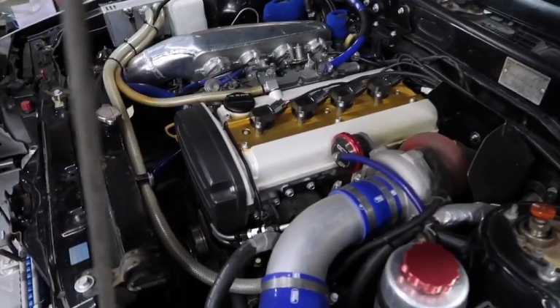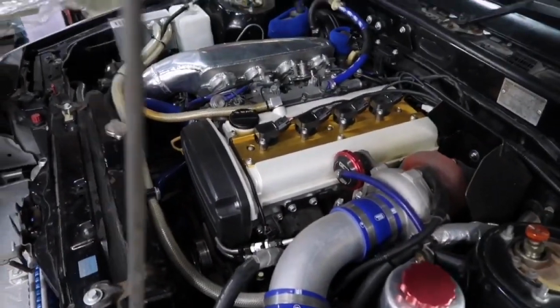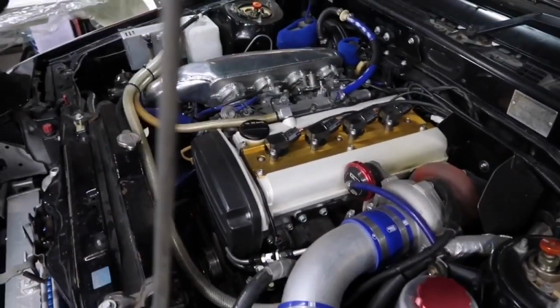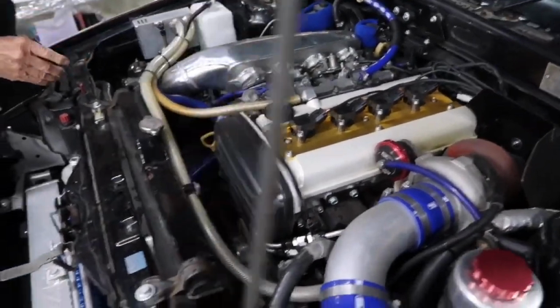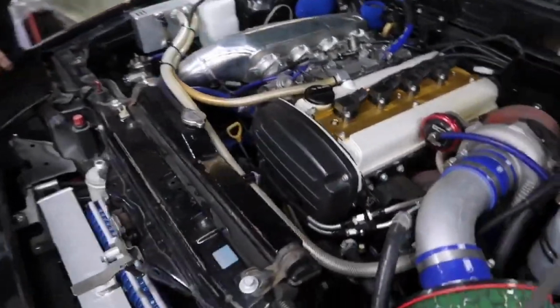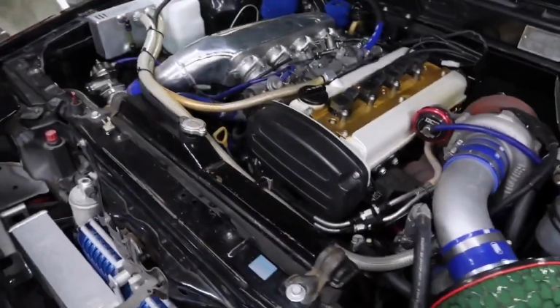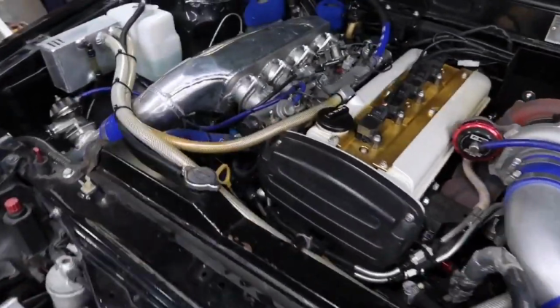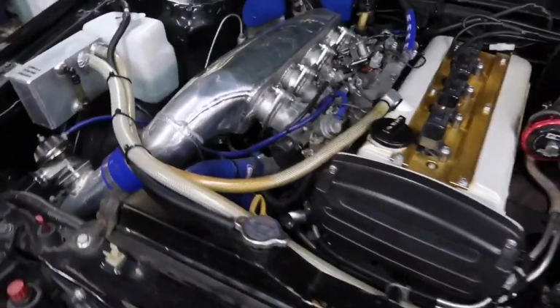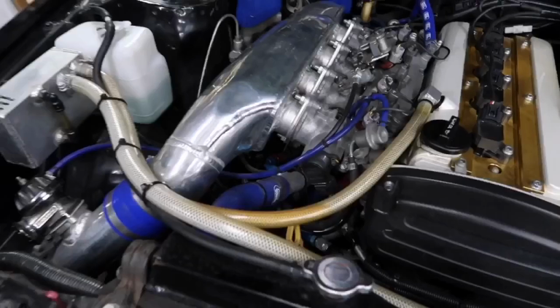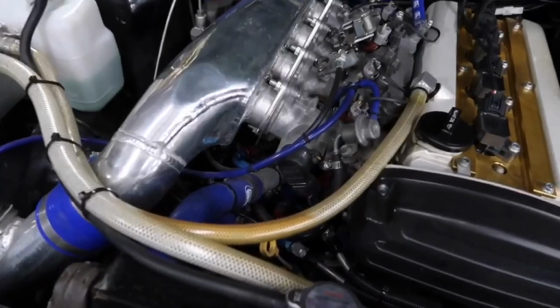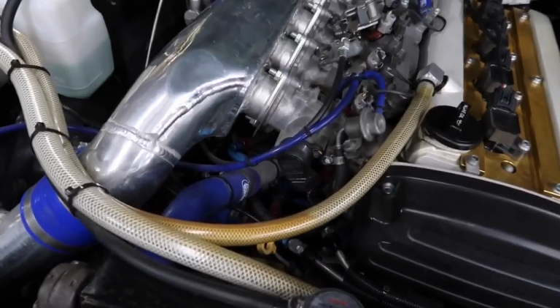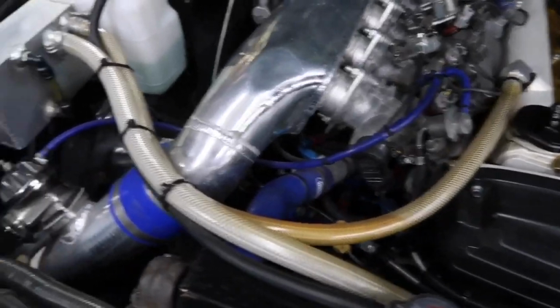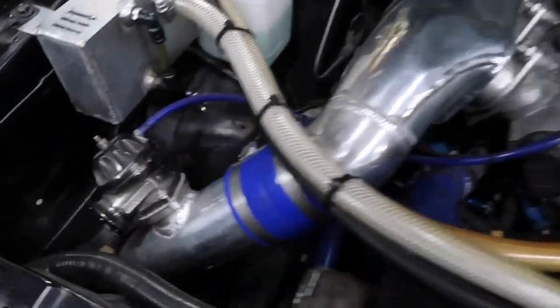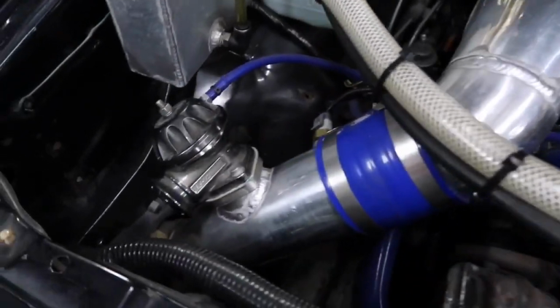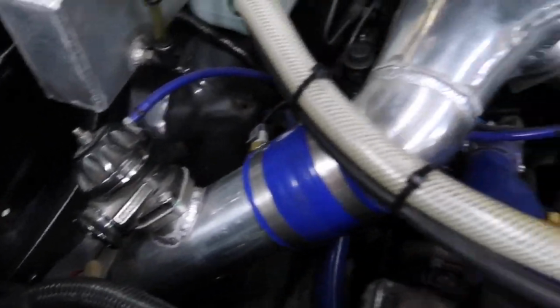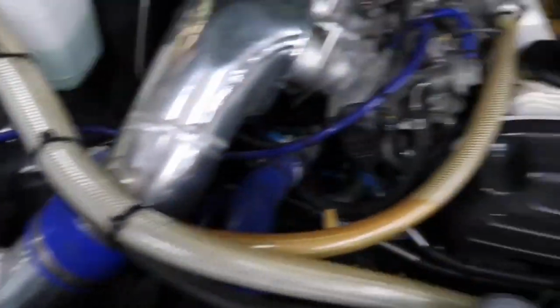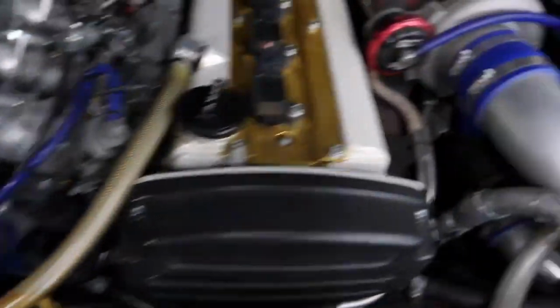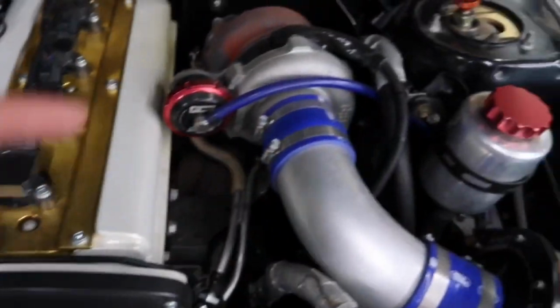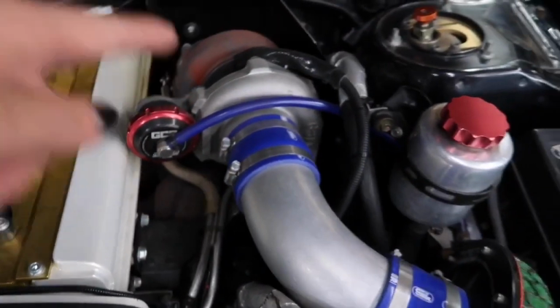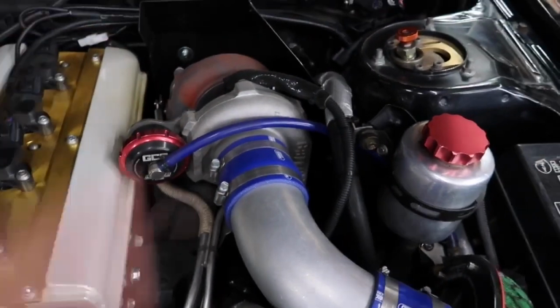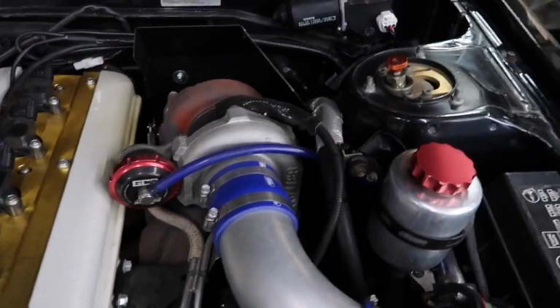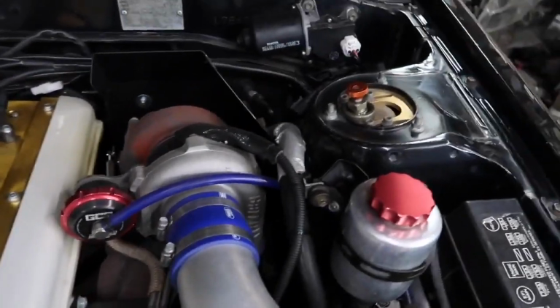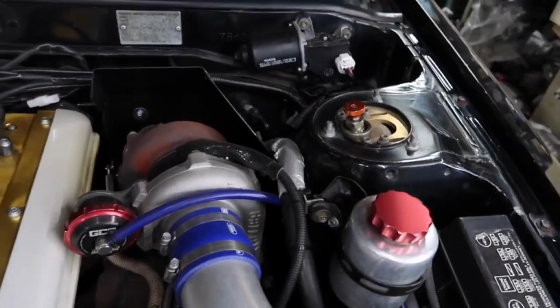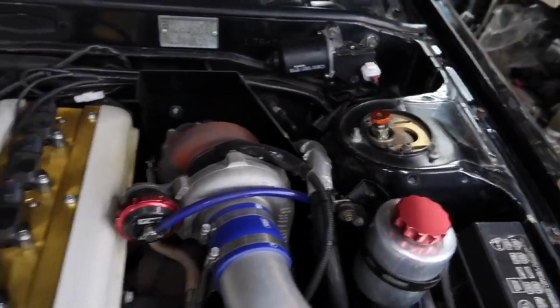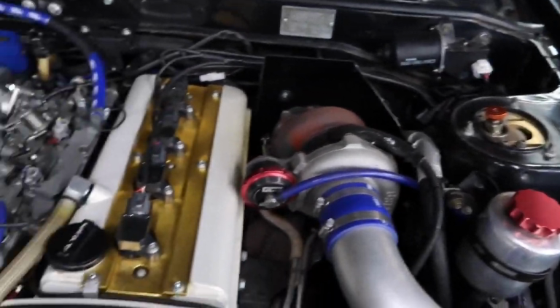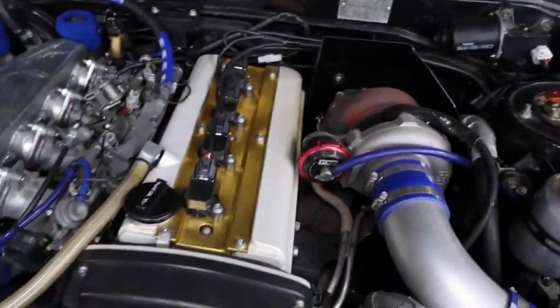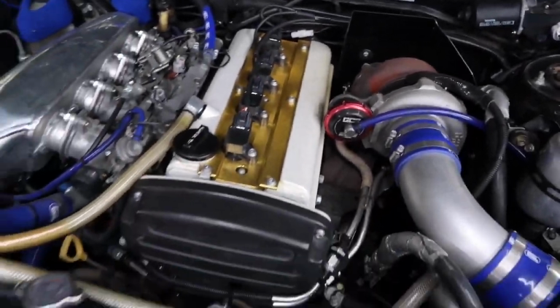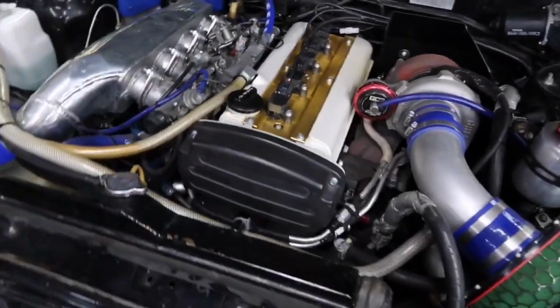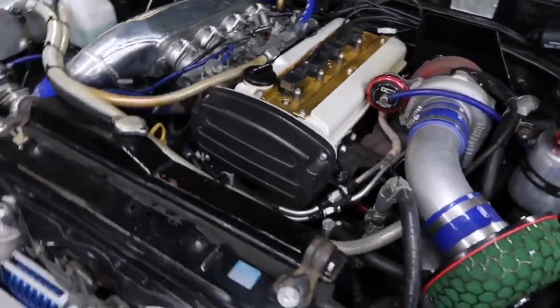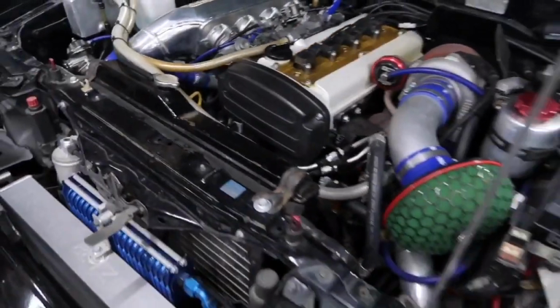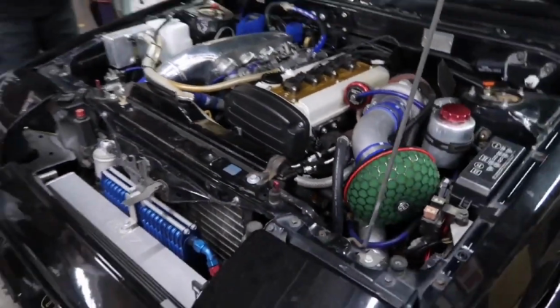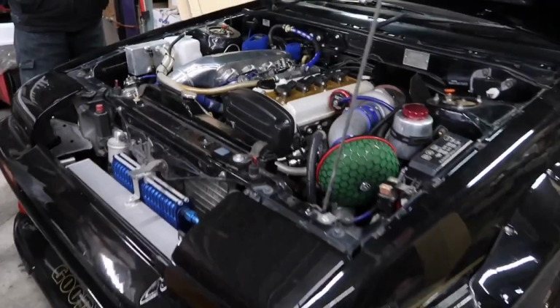20-valve turbo. Whoa. Look at the size of this thing — look at the big turbo. This is crazy, this is beautiful.